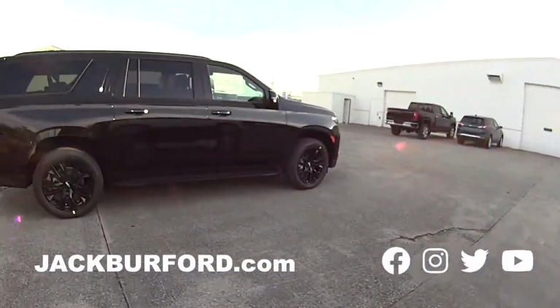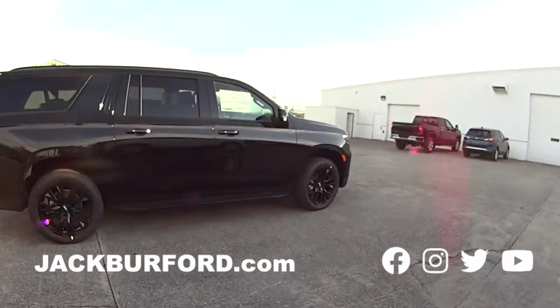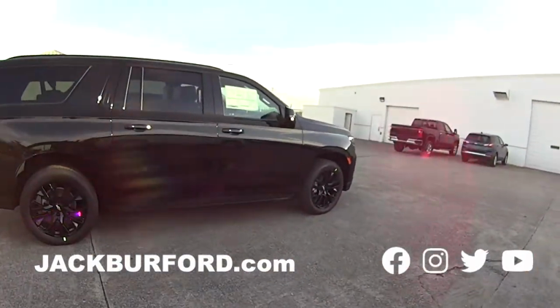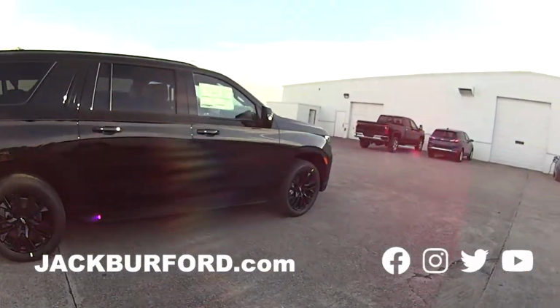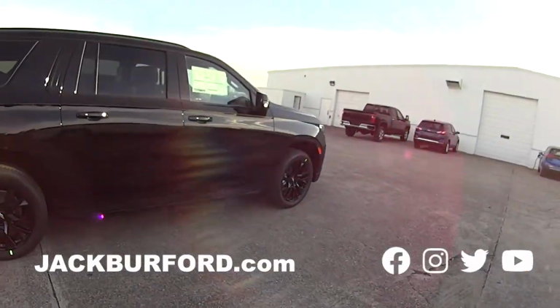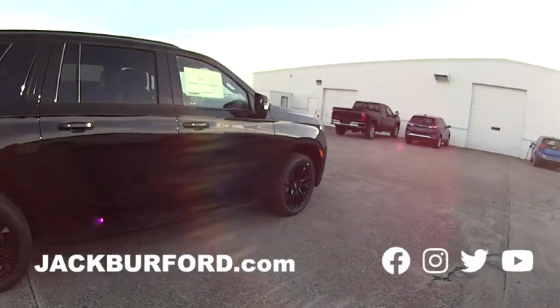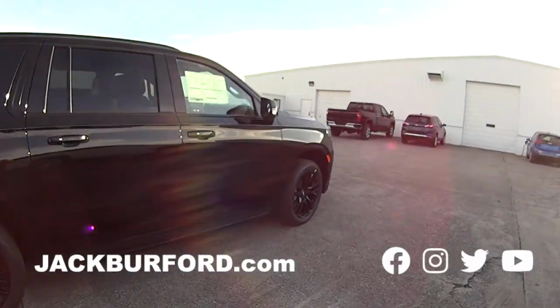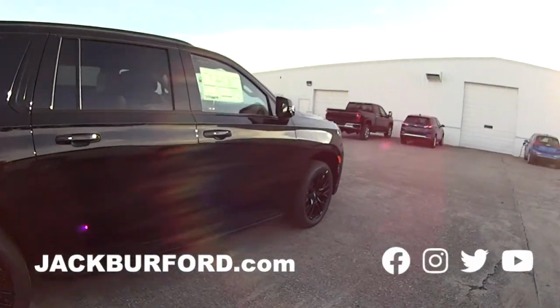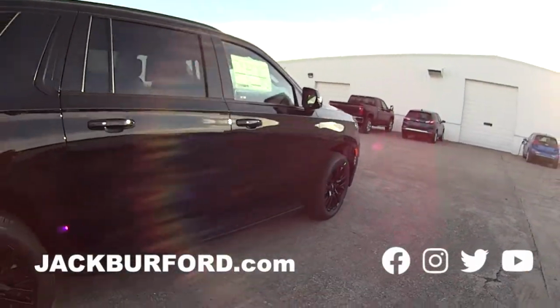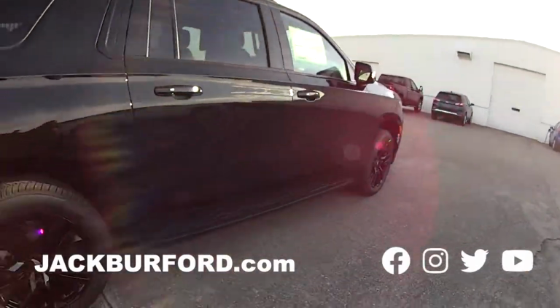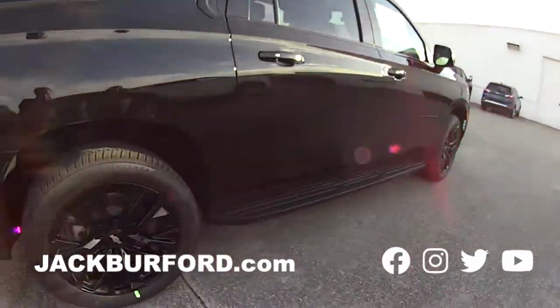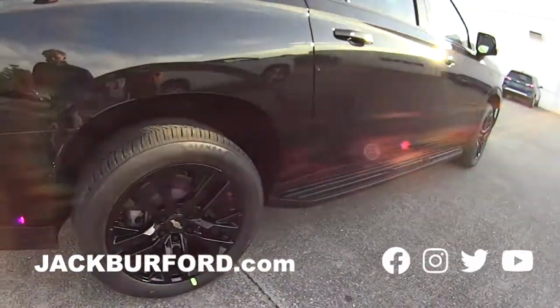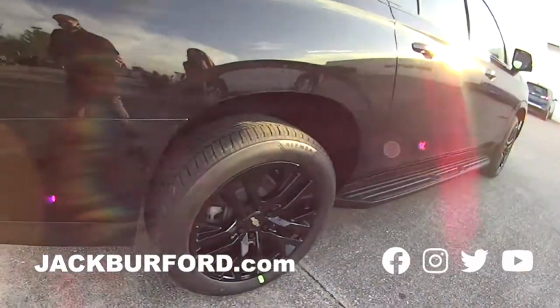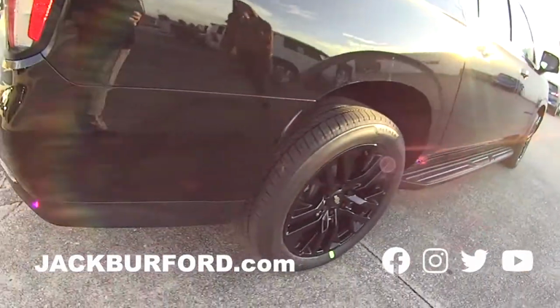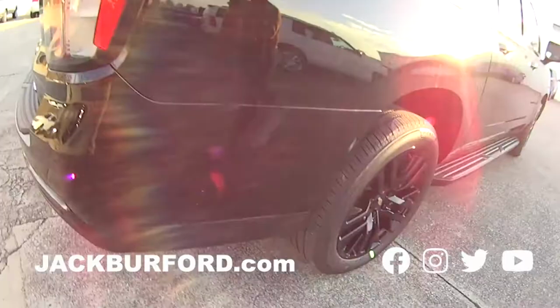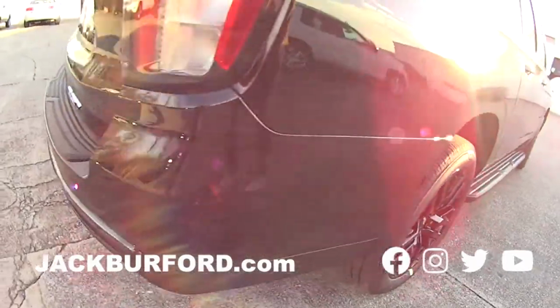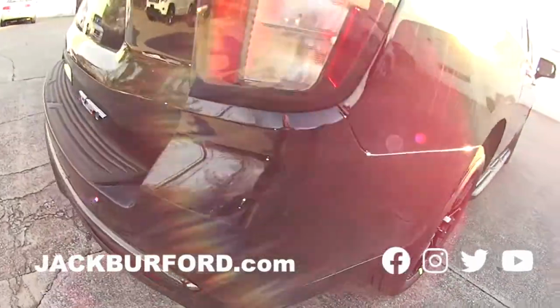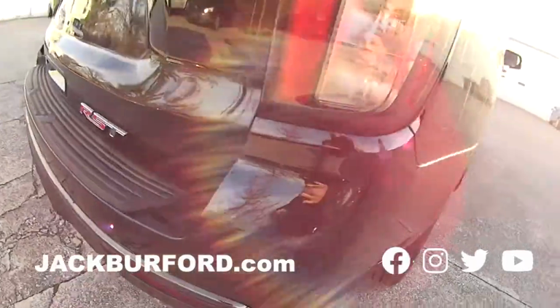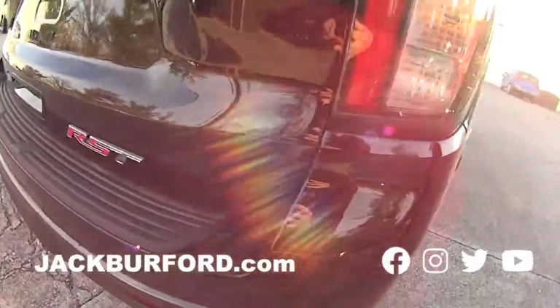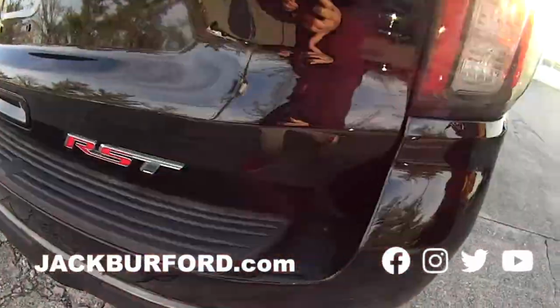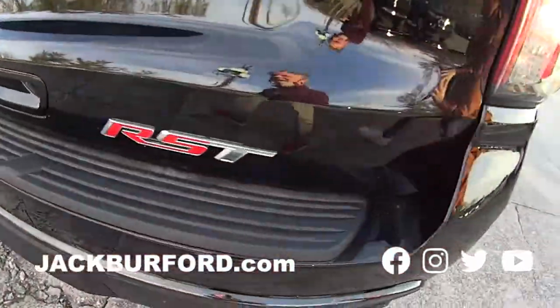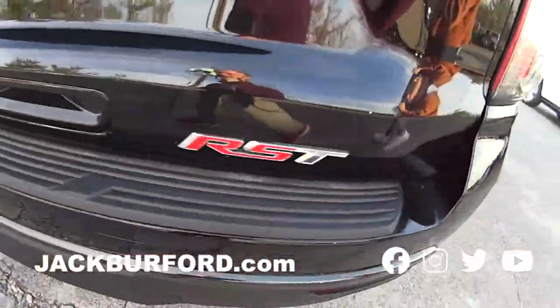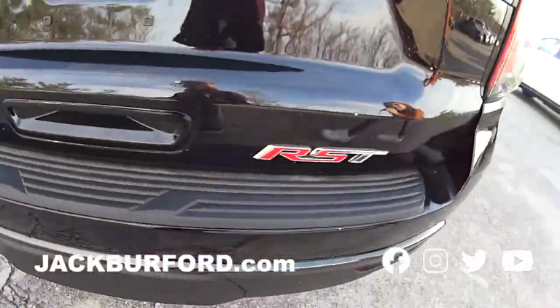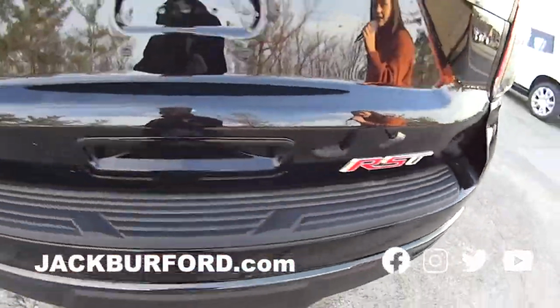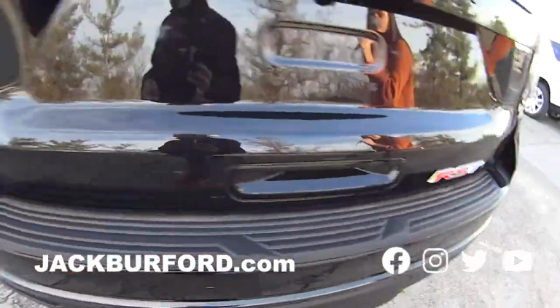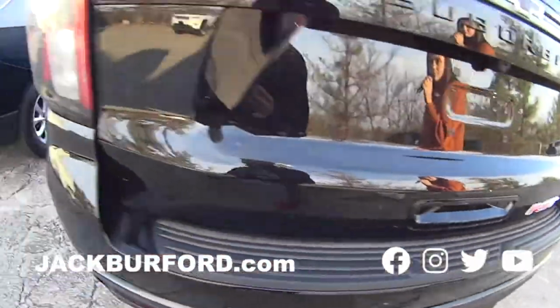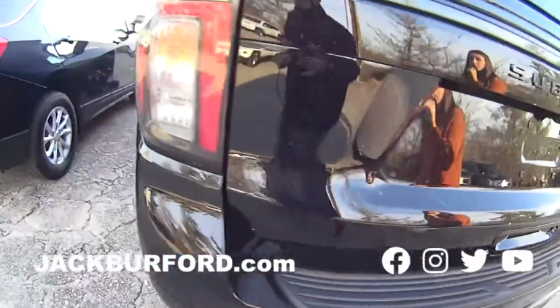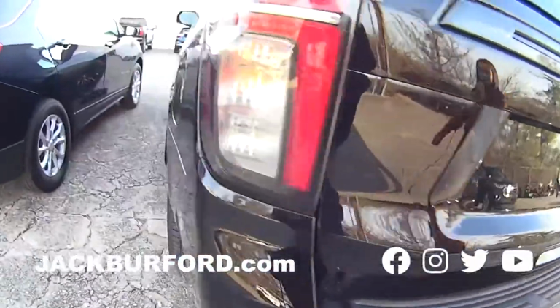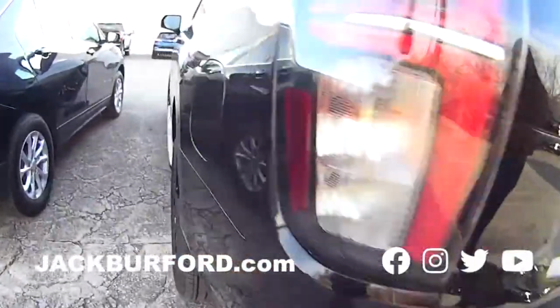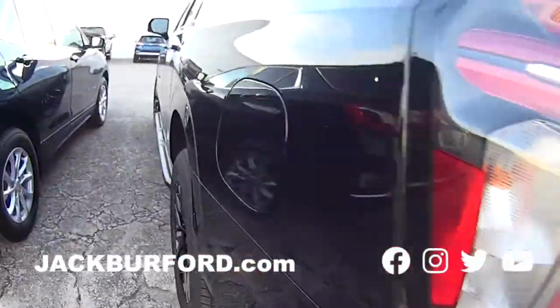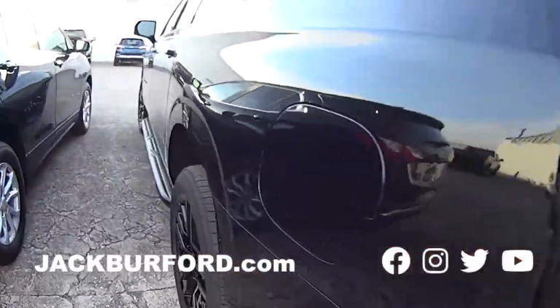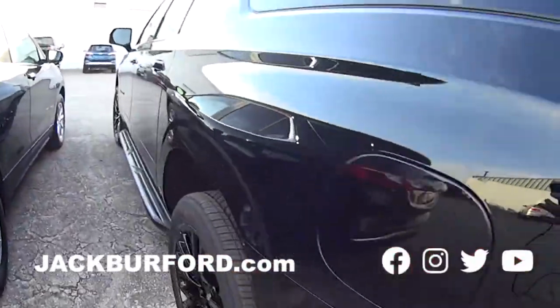Oh my gosh, this one's all blacked out. It's a Suburban — an RST. Yeah, this one's great. This one is beautiful.